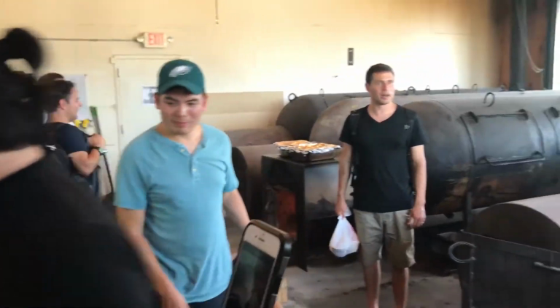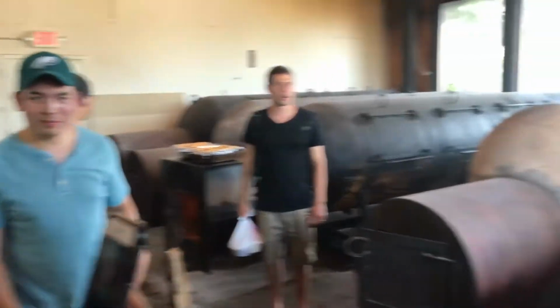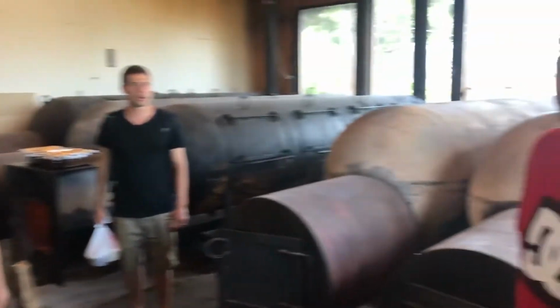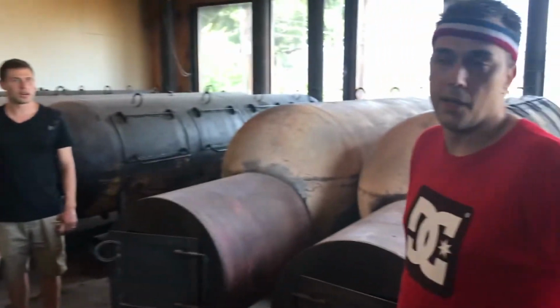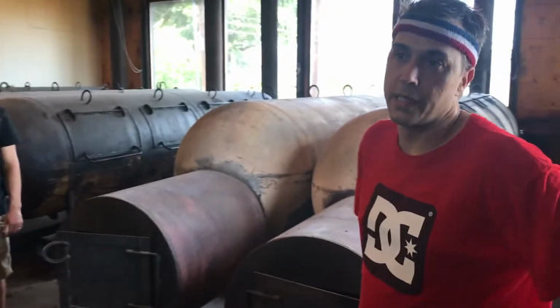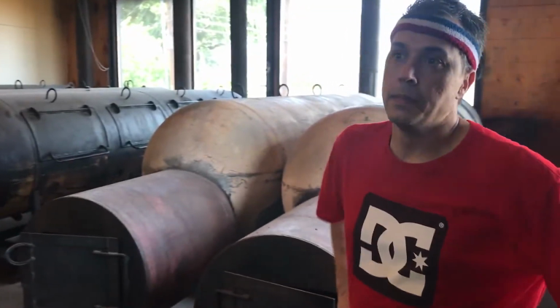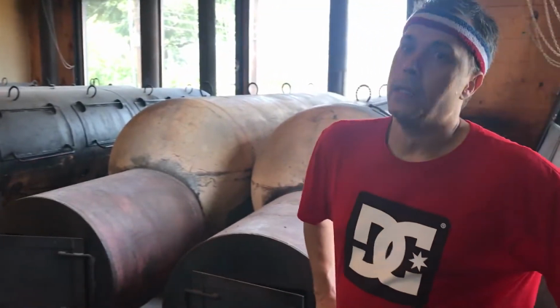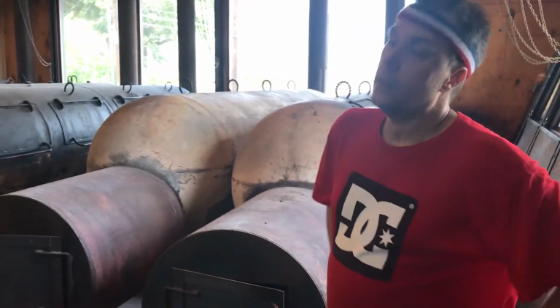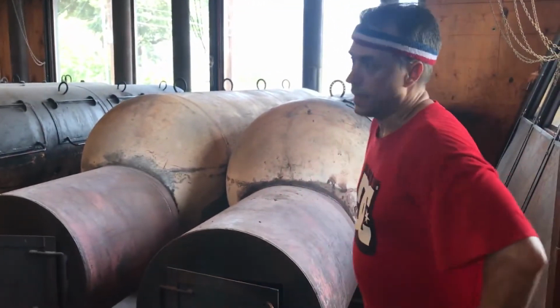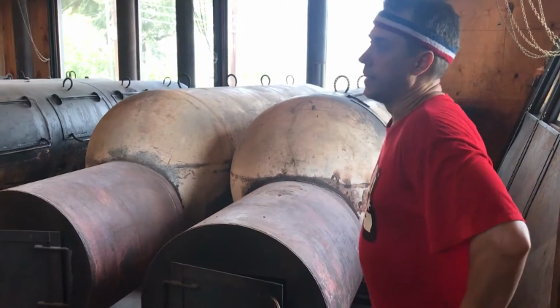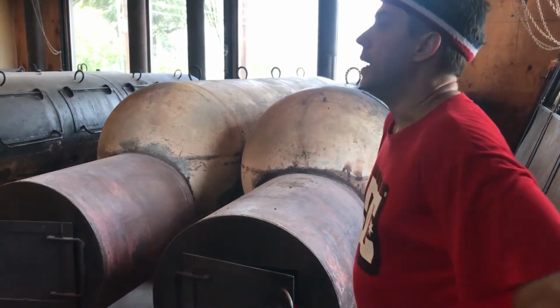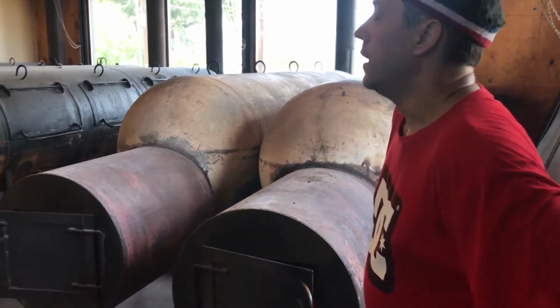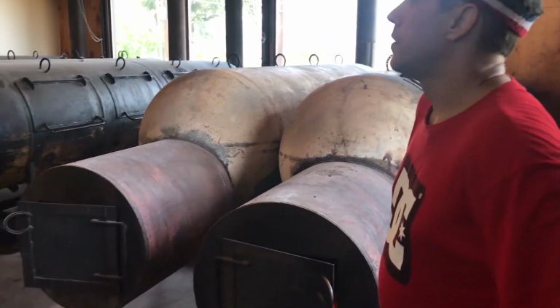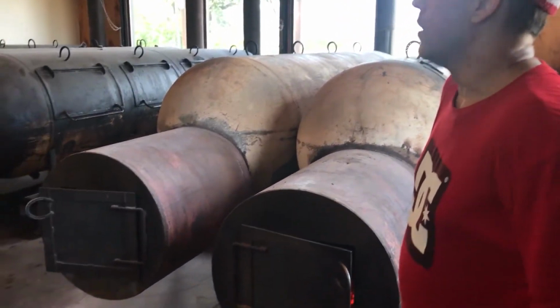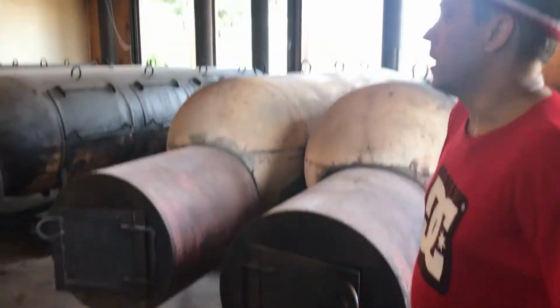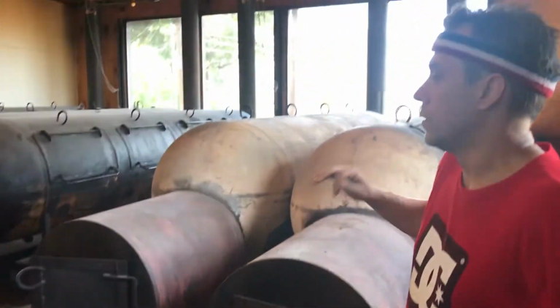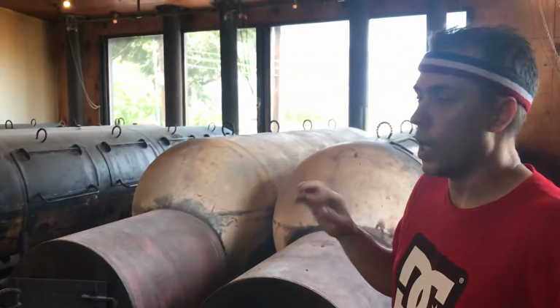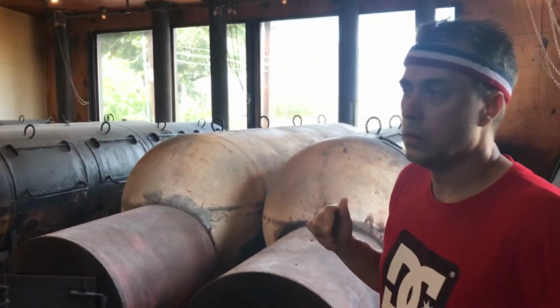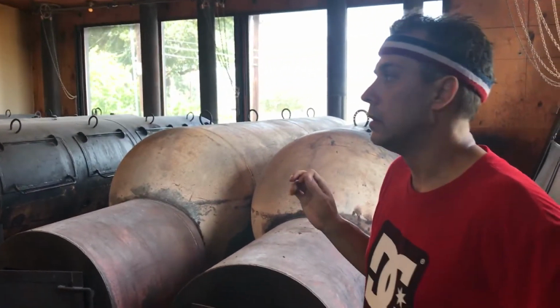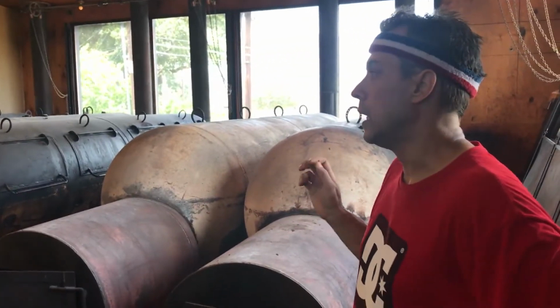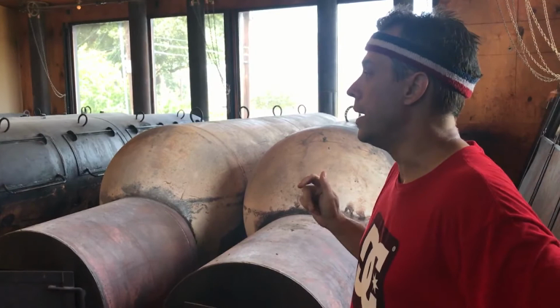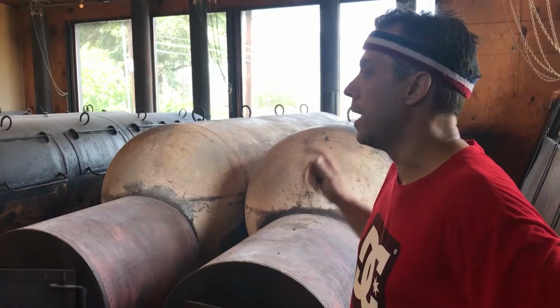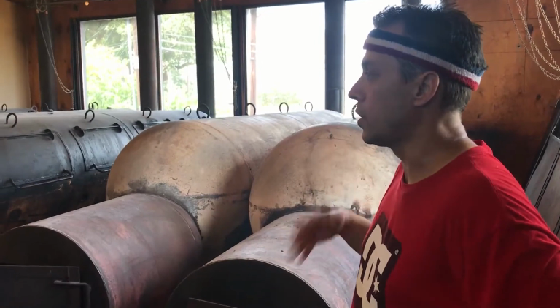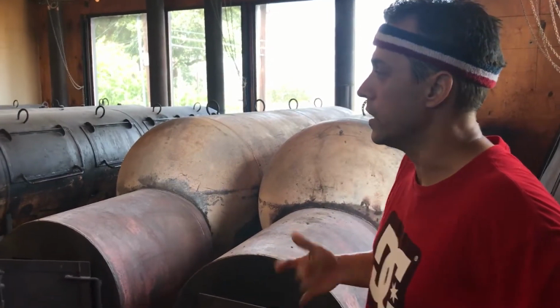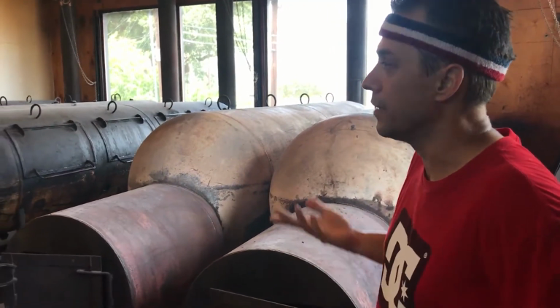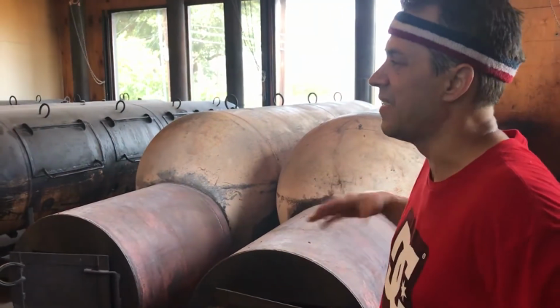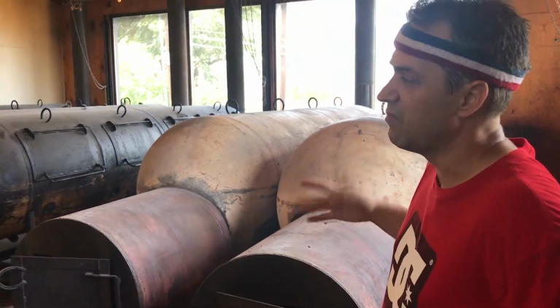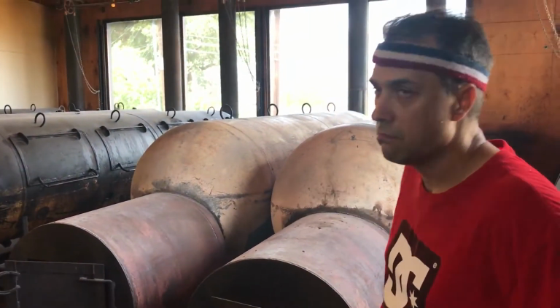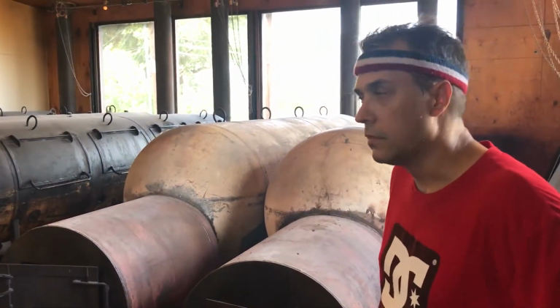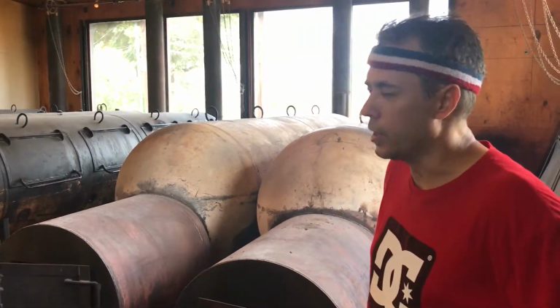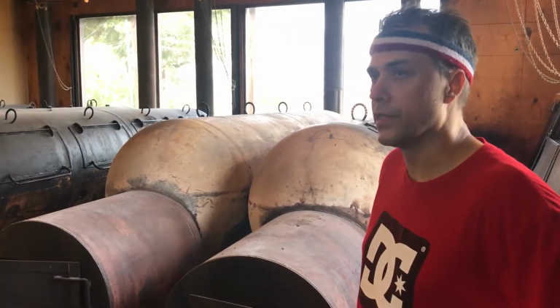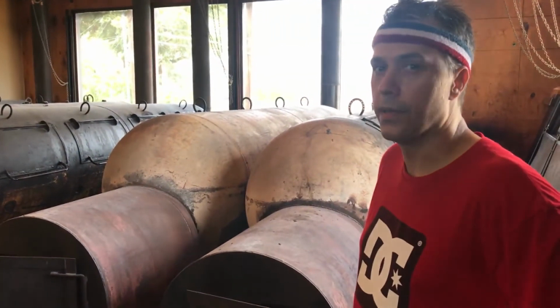Every day we do about a thousand pounds of brisket — a thousand pounds raw — and then after it's cooked we yield about, on a good day, about seven hundred pounds.